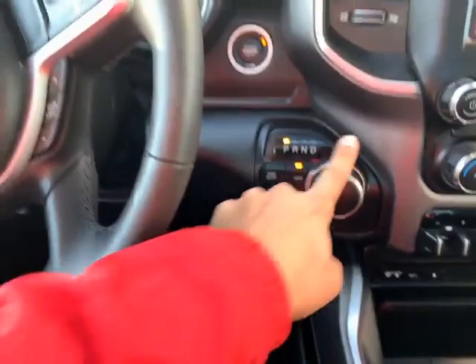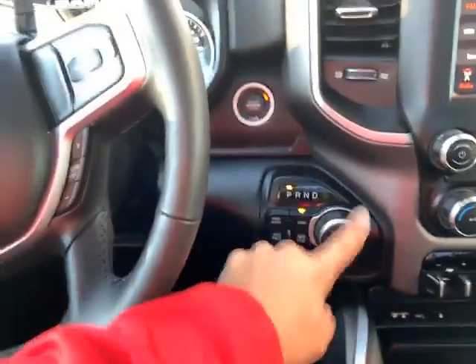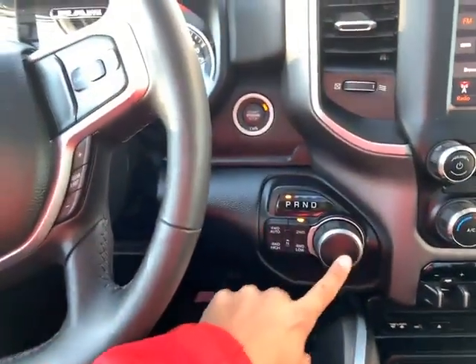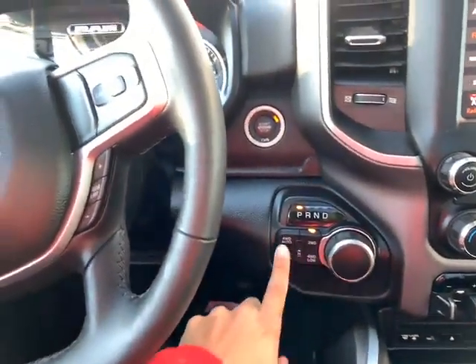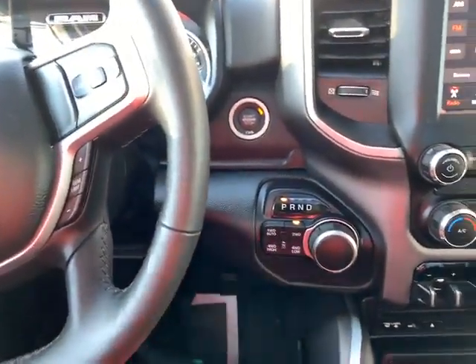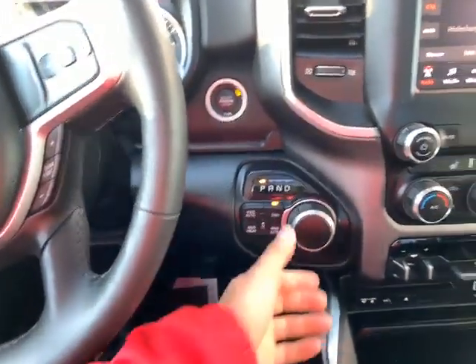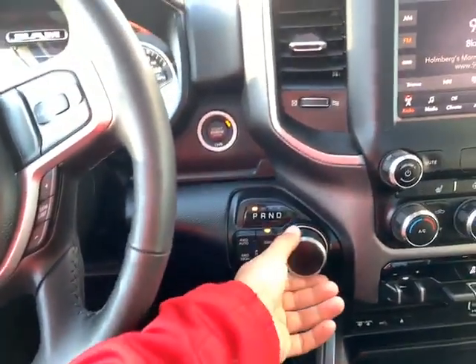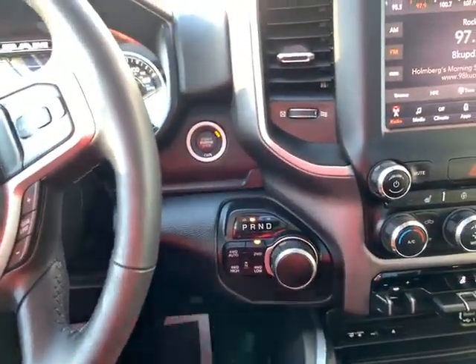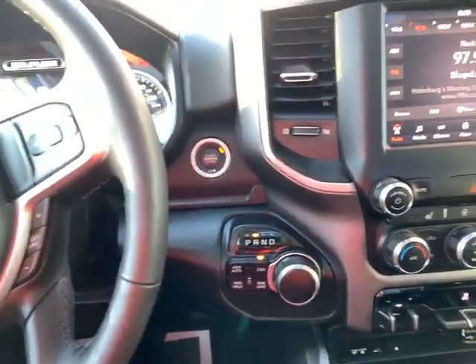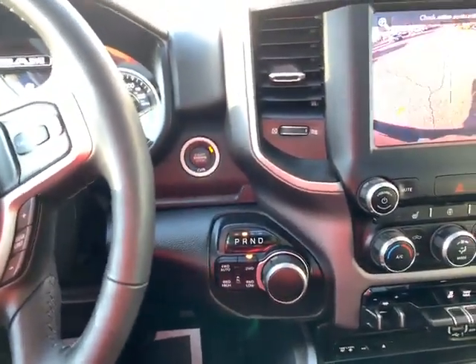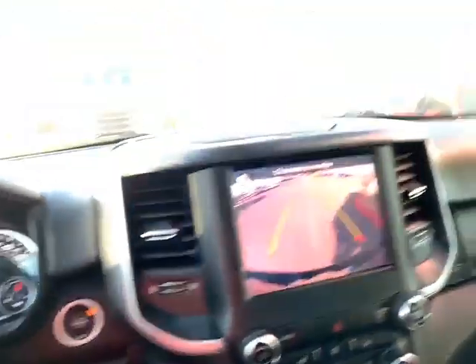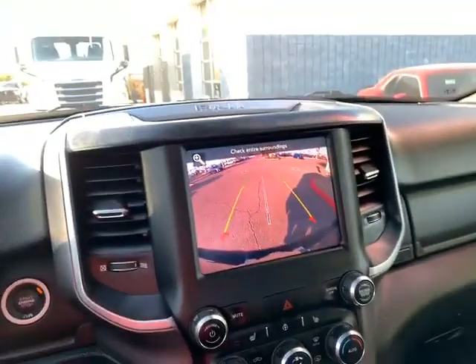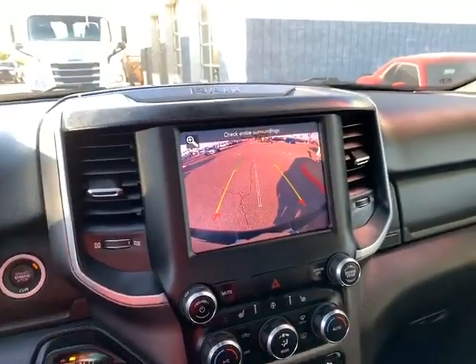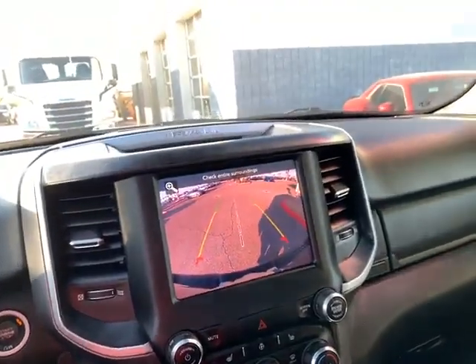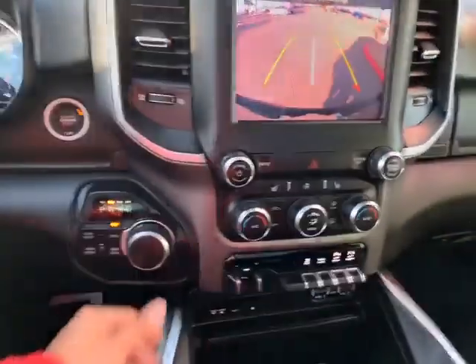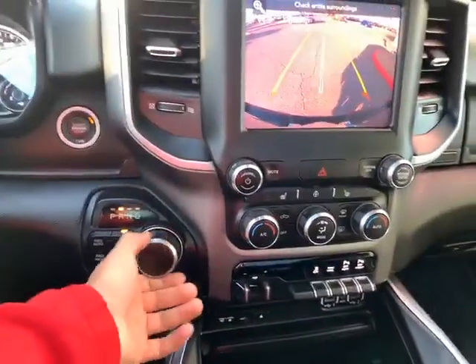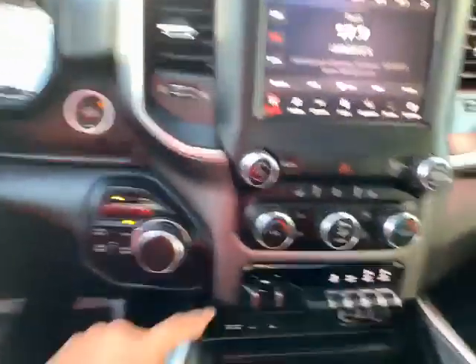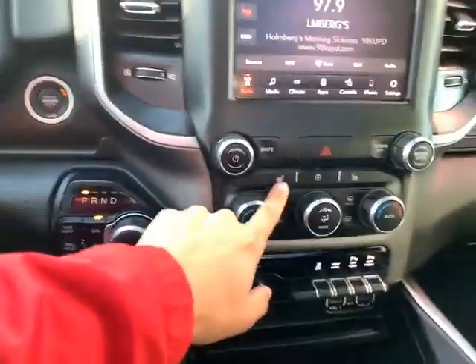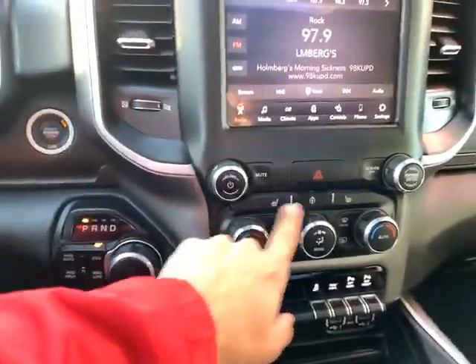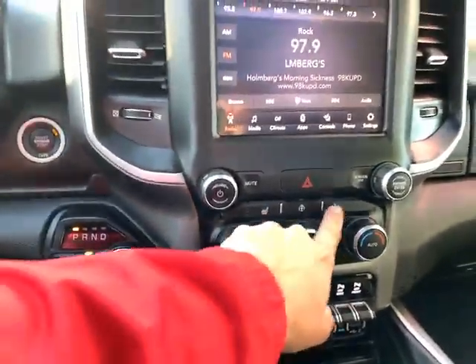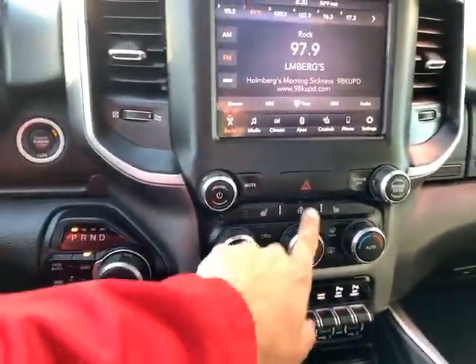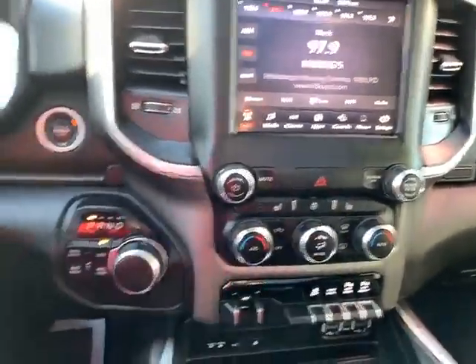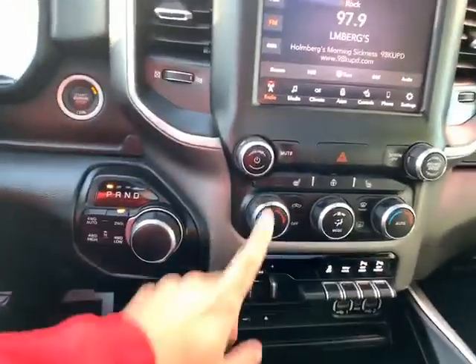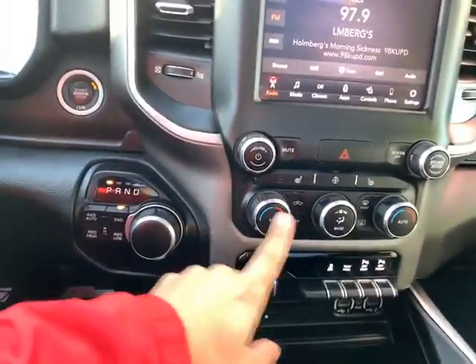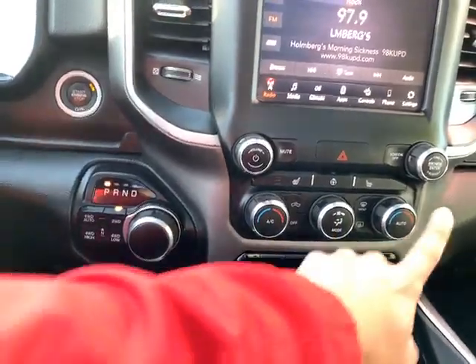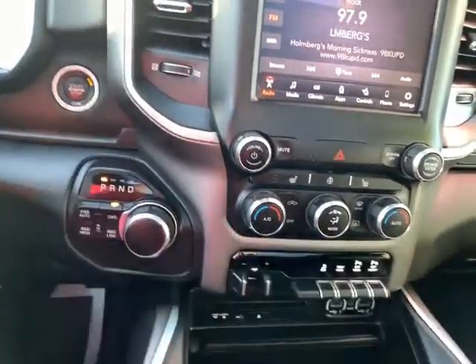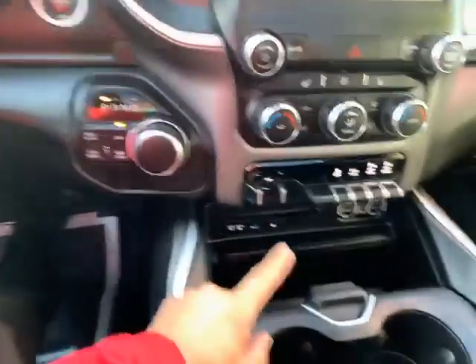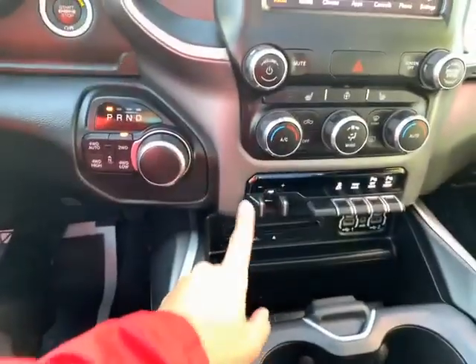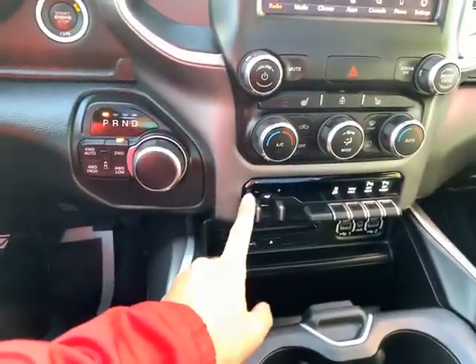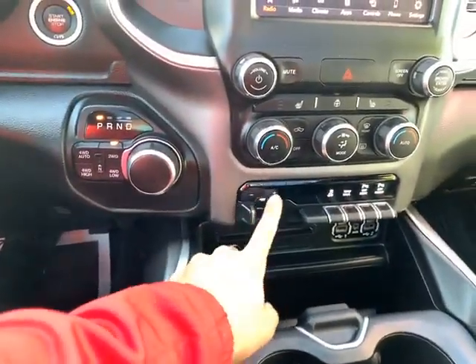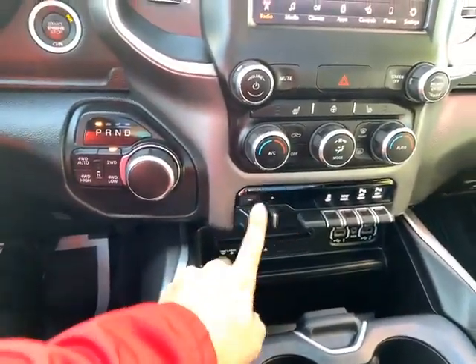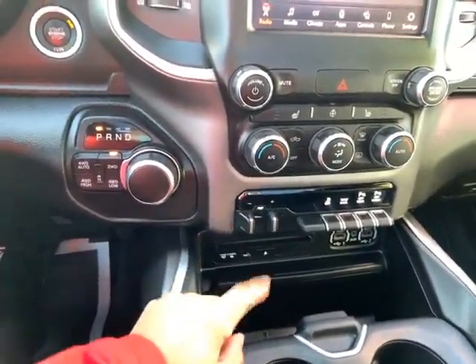8-speed automatic transmission with four-wheel drive. You plug that in reverse right there and there's your backup camera. This one also has heated seats, a heated steering wheel, dual climate controls, and an electronic trailer brake control.